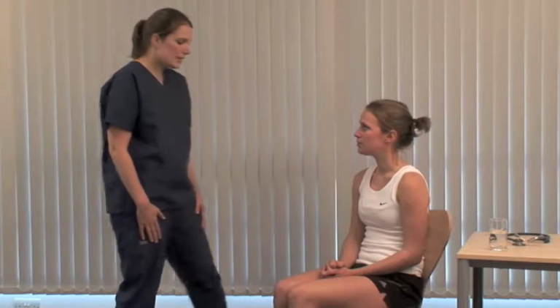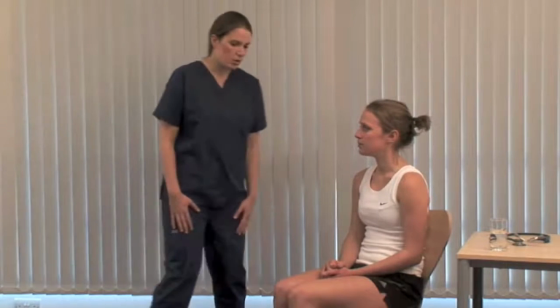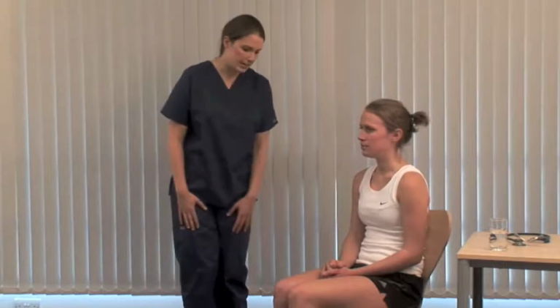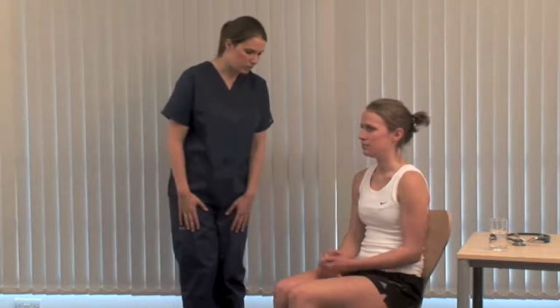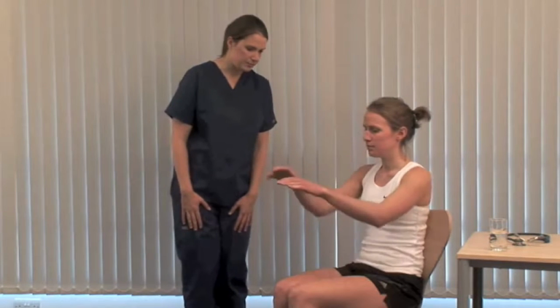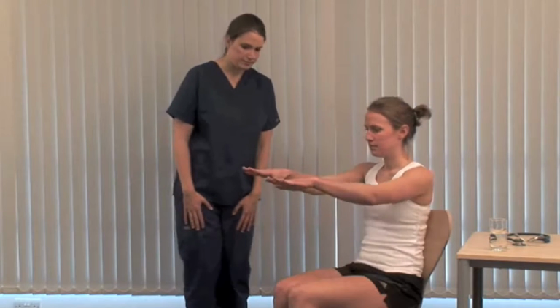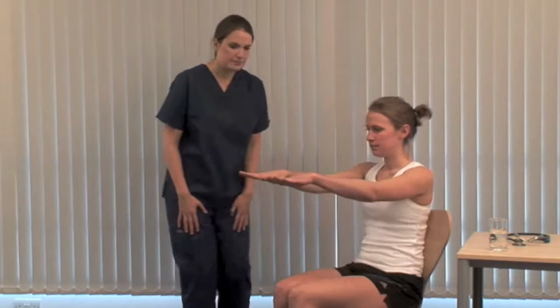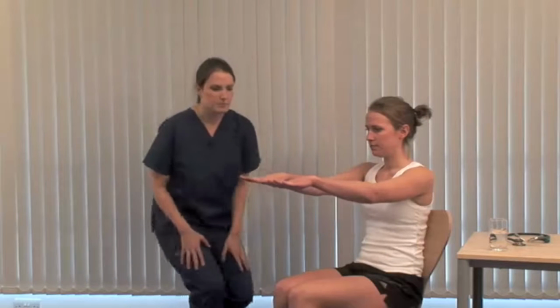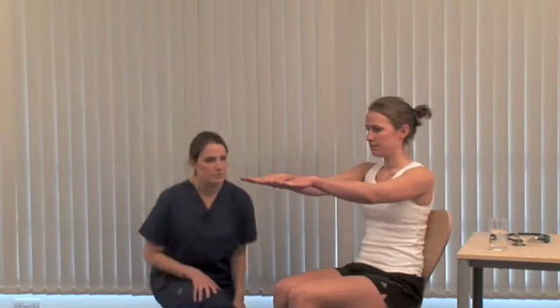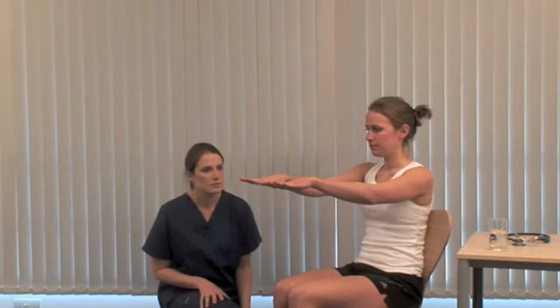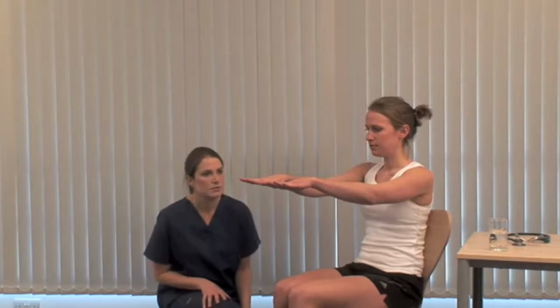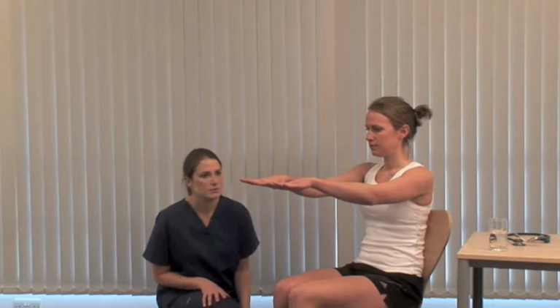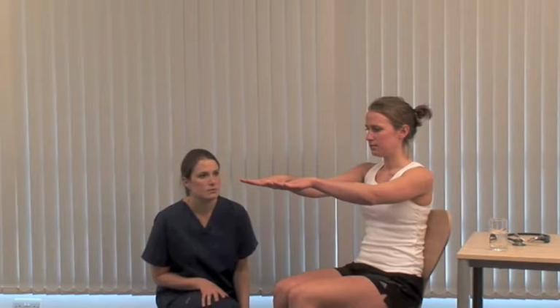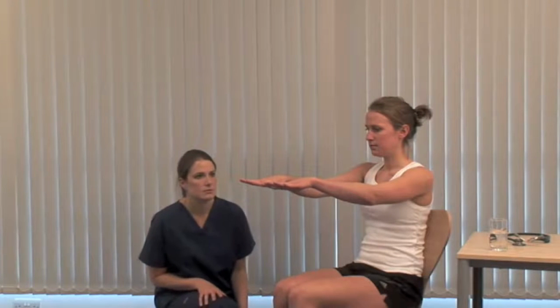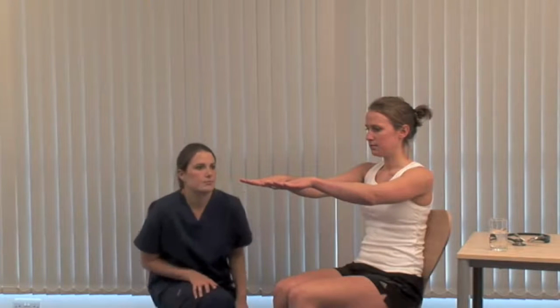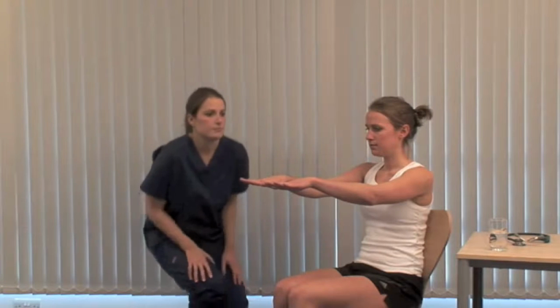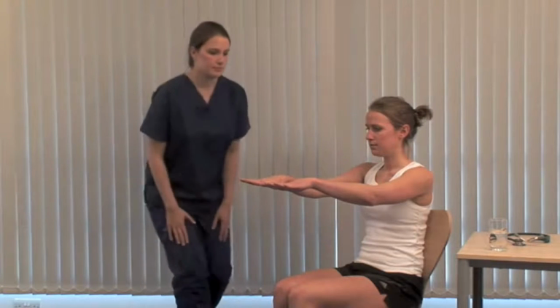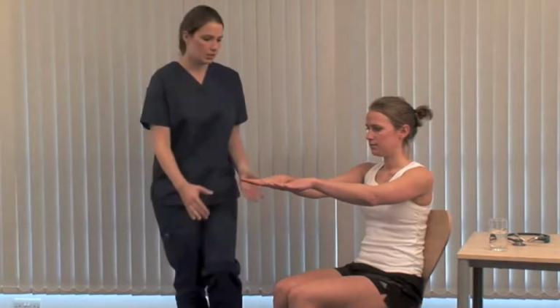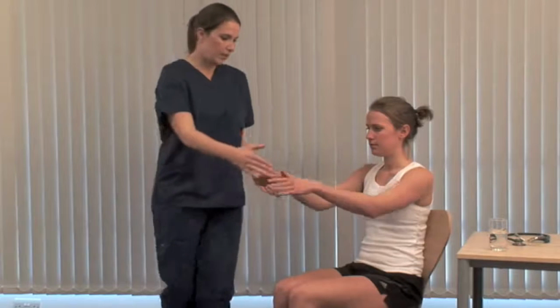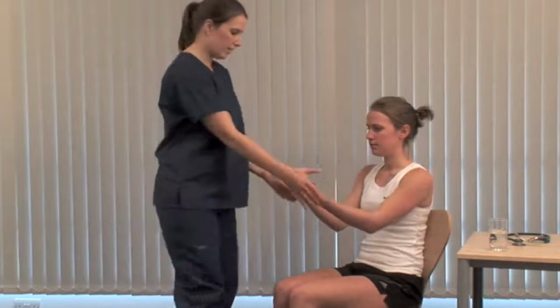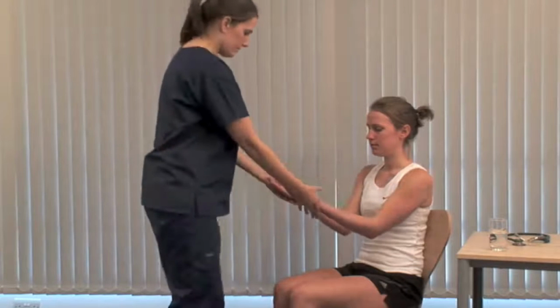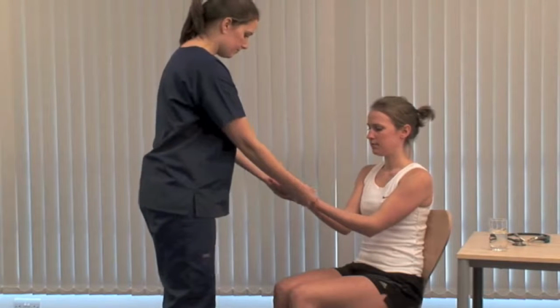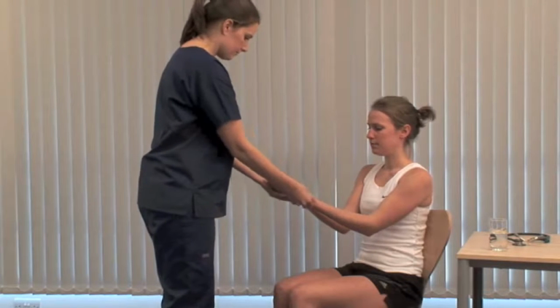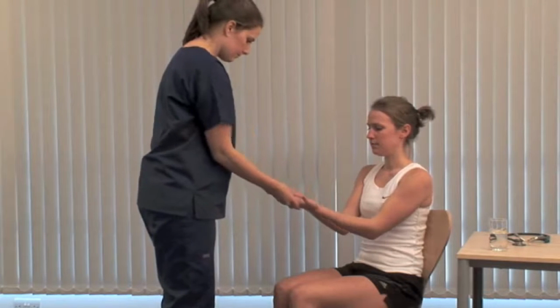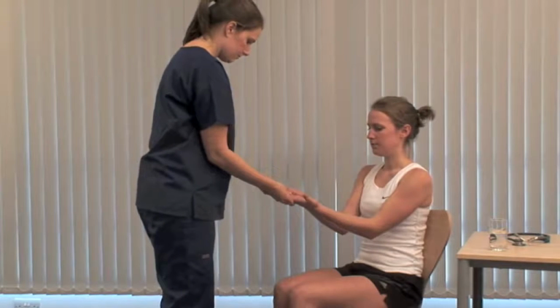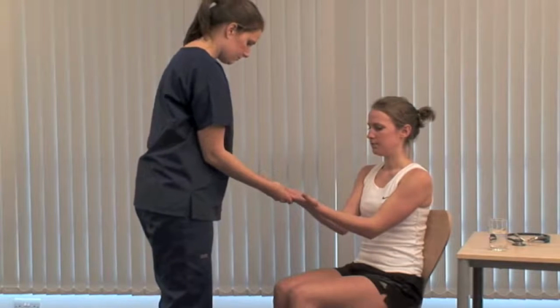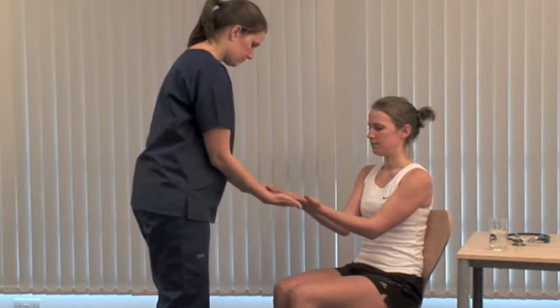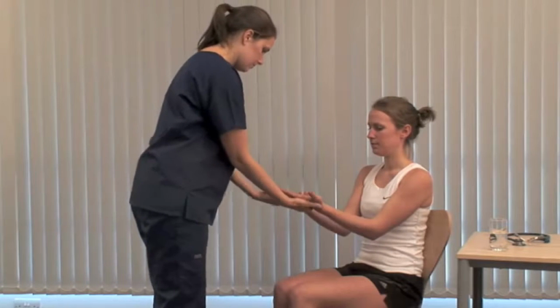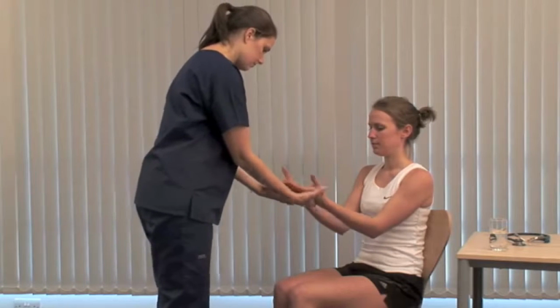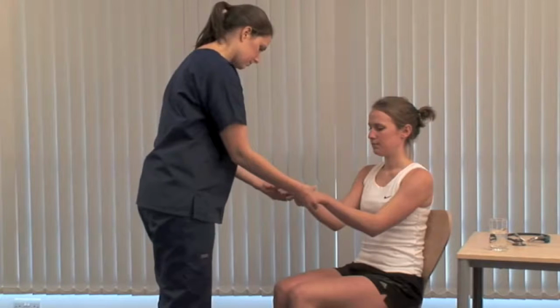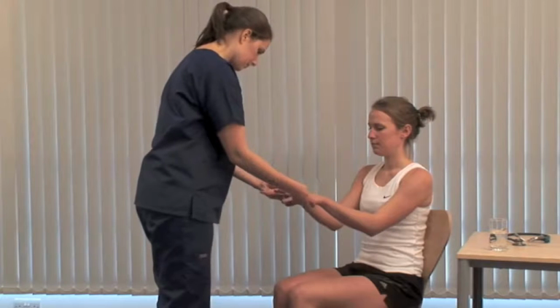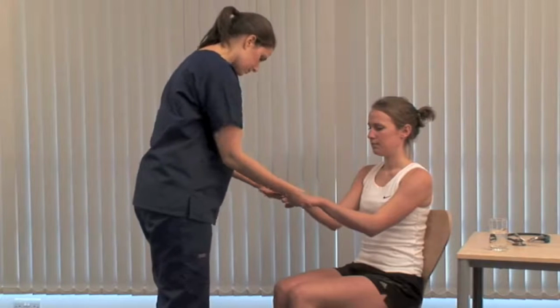Please, could you hold your hands out for me? Look for fine tremor and feel for sweating, which may occur in hyperthyroidism. Carpal tunnel syndrome can complicate myxedema, and you may see hand changes of thyroid acropathy.